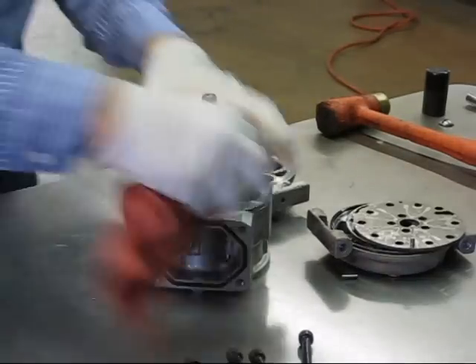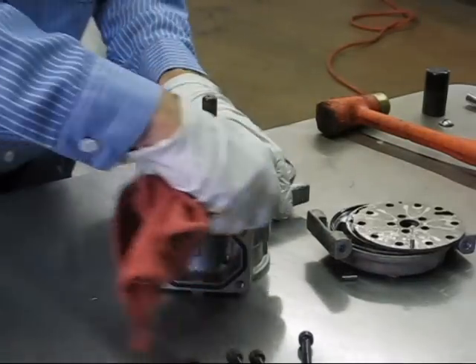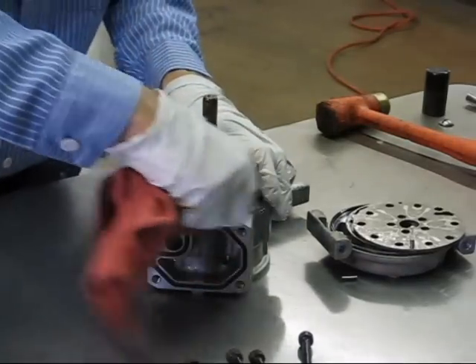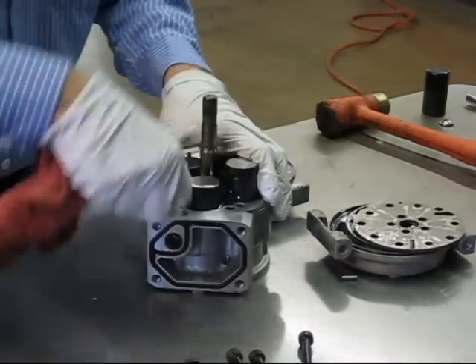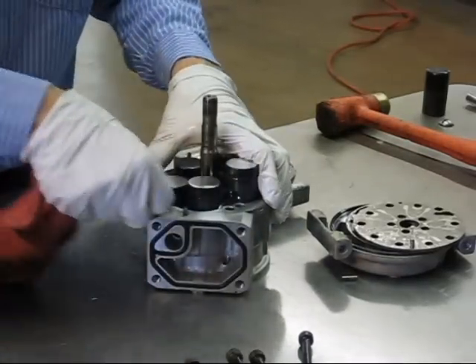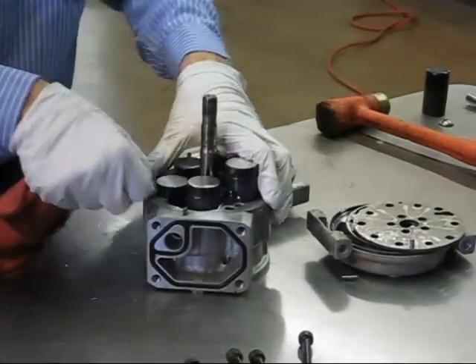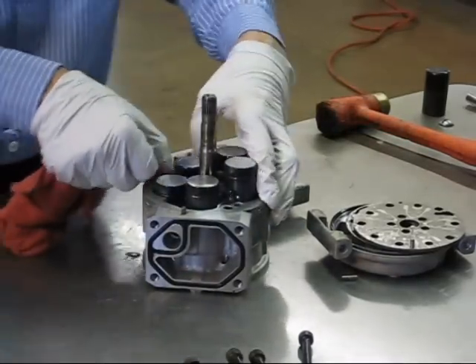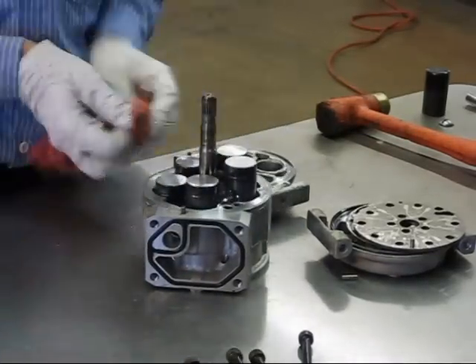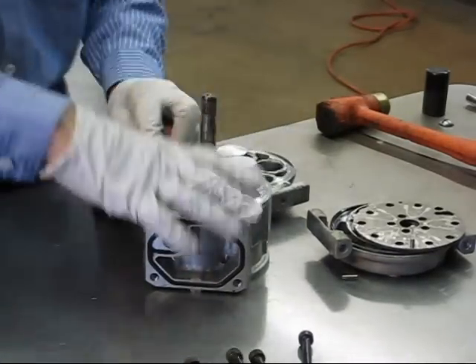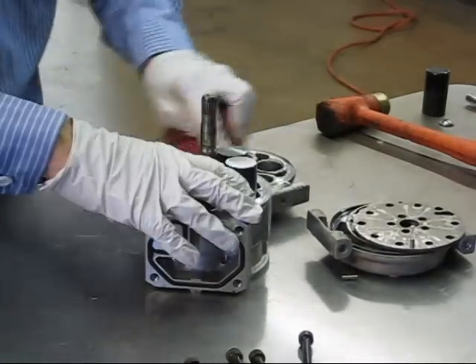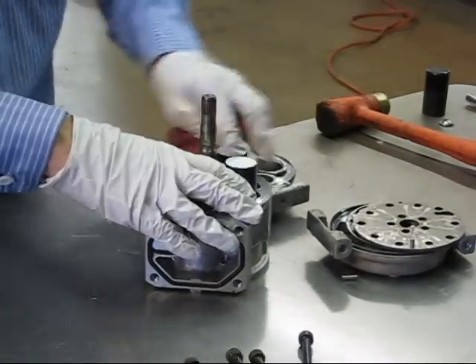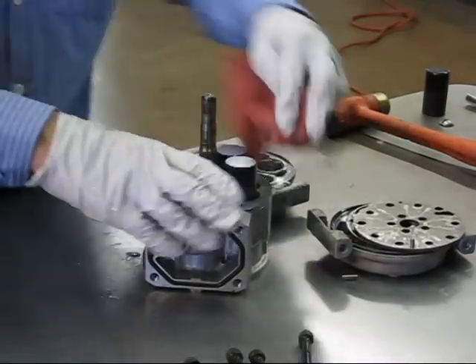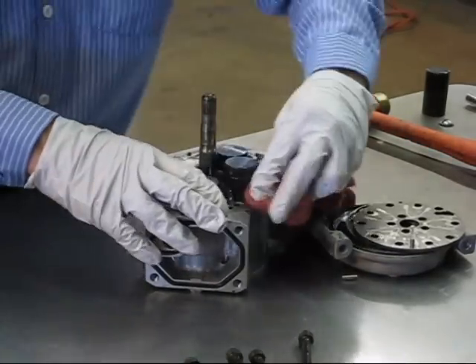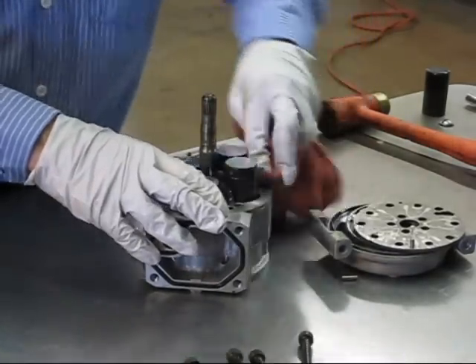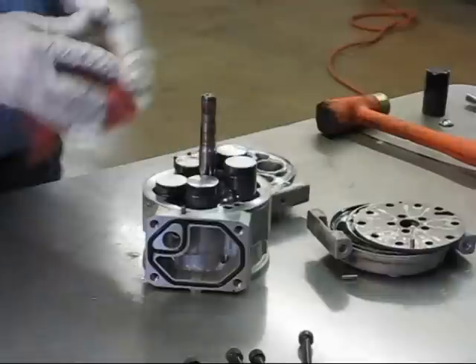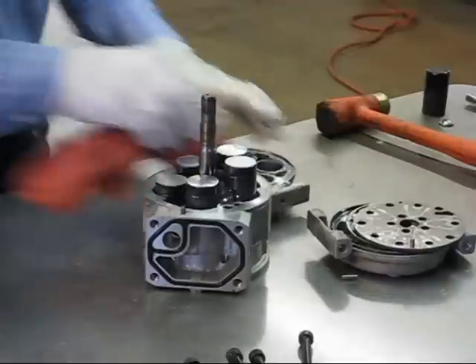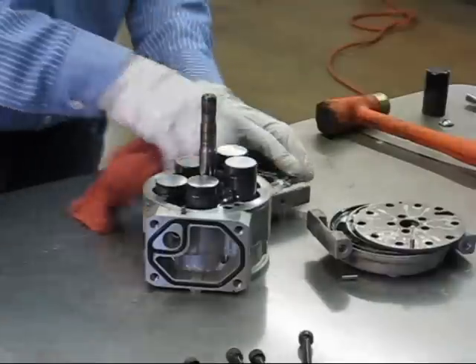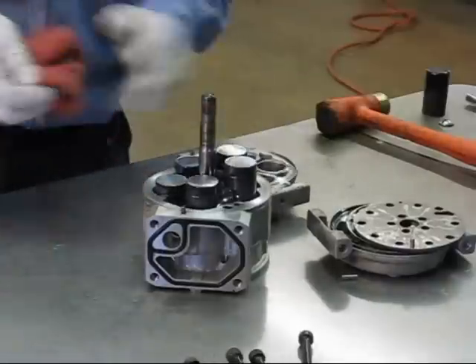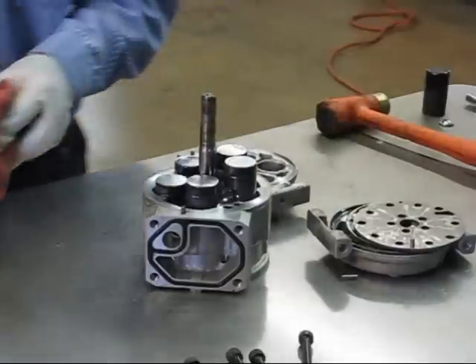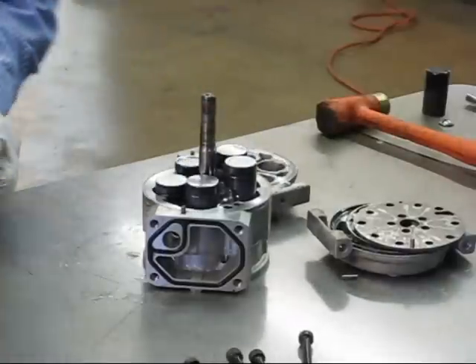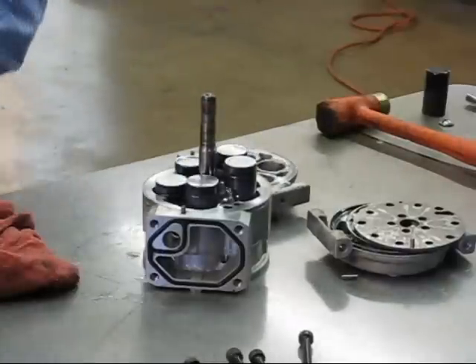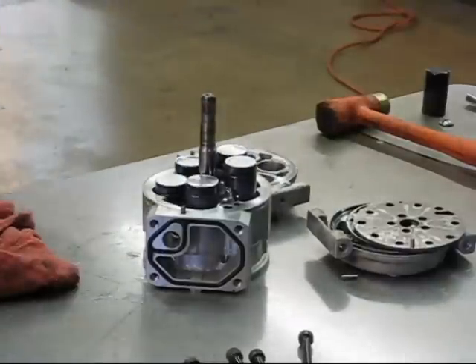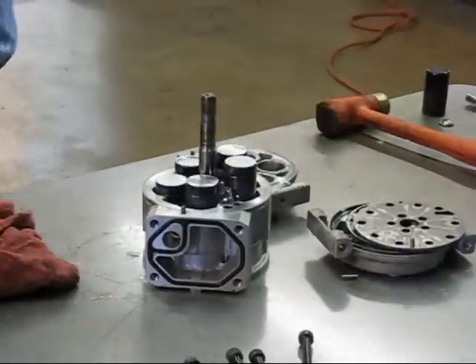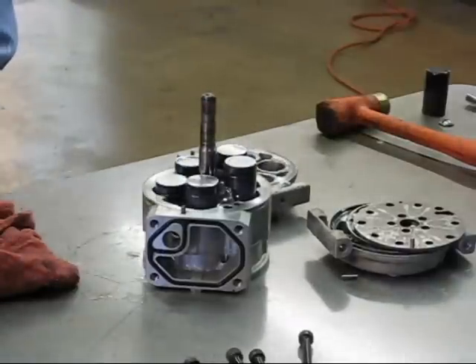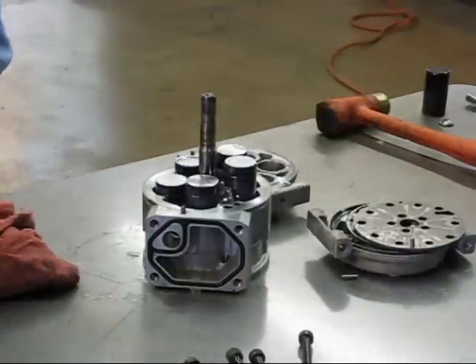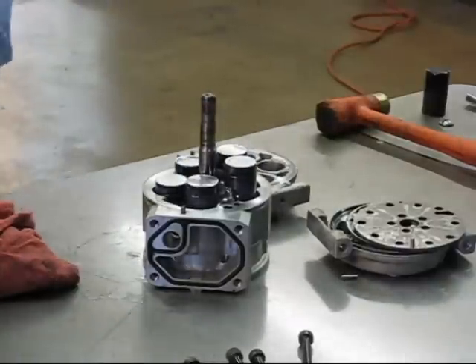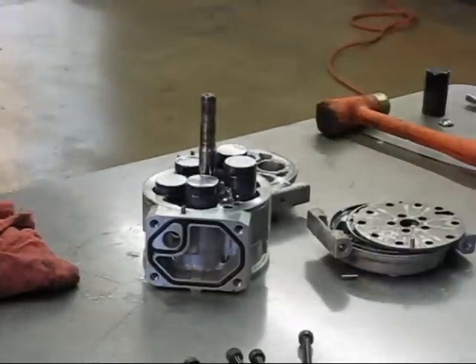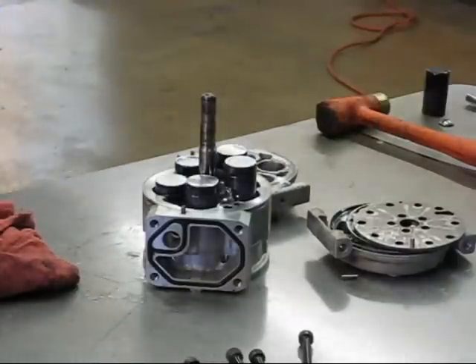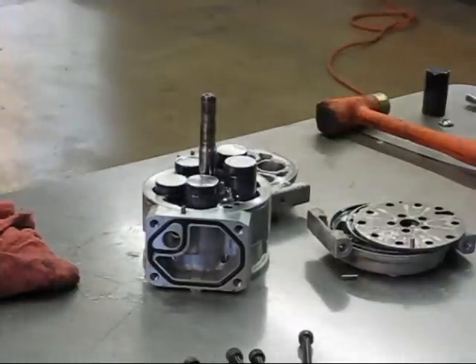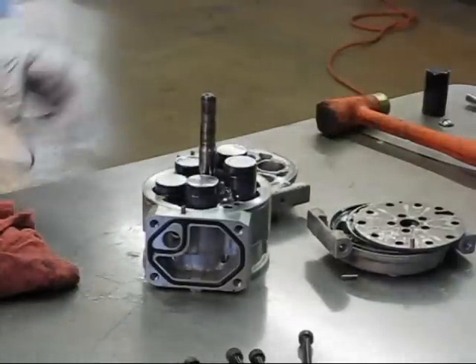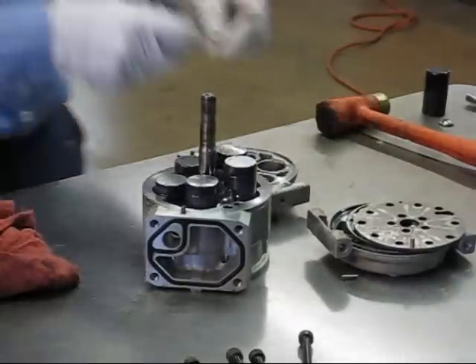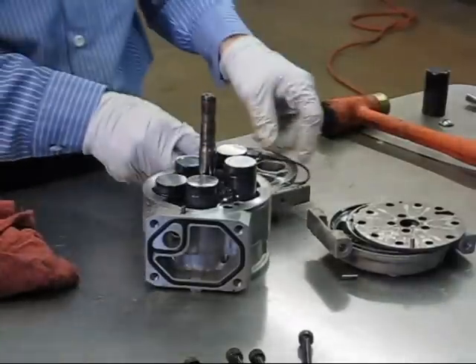Typically give everything a little bit of a wipe down, making sure you are not getting any dirt or lint into any of the crevices. Then take a new seal.